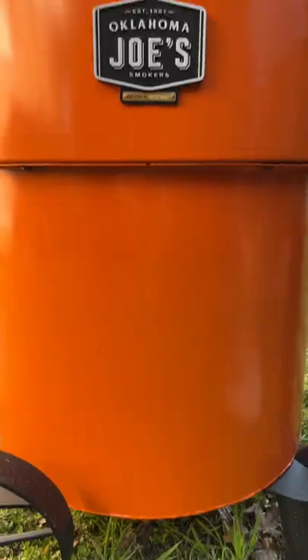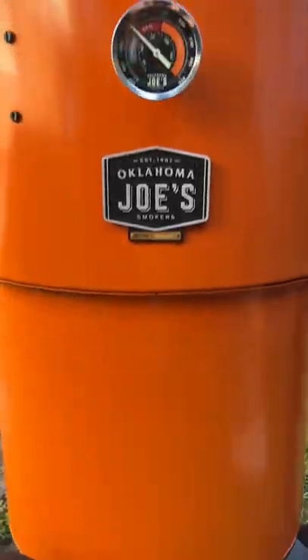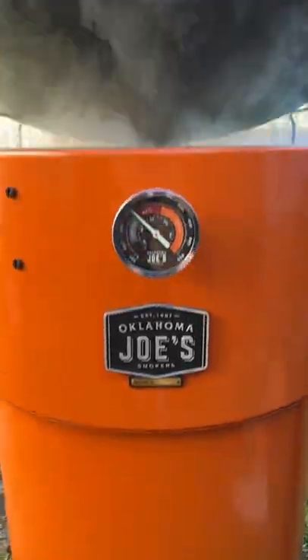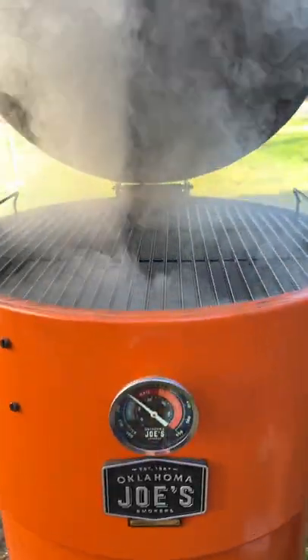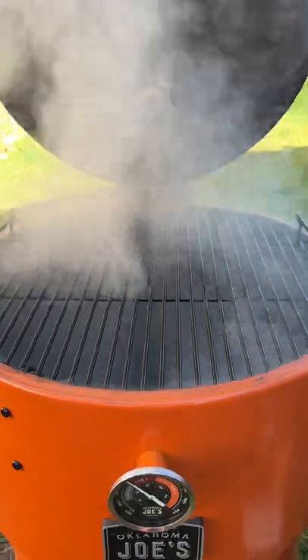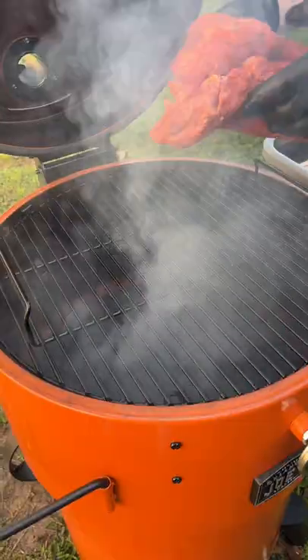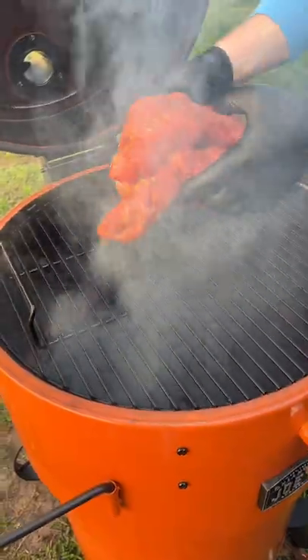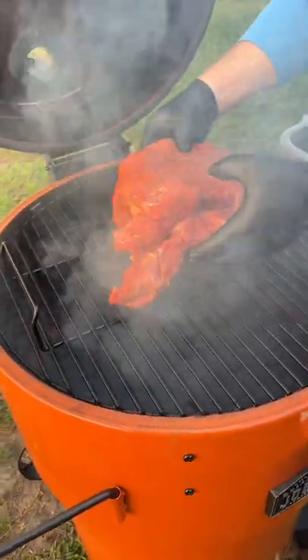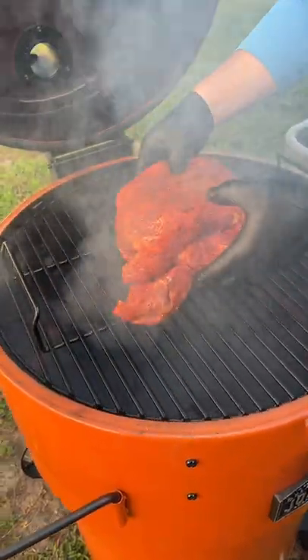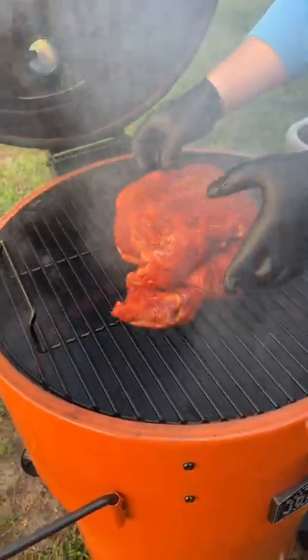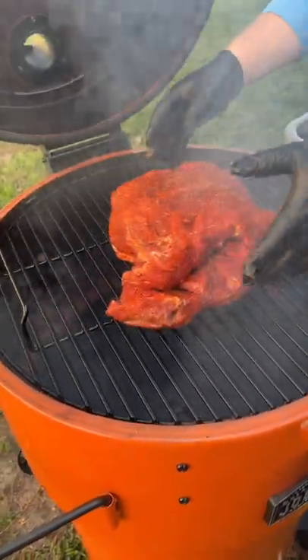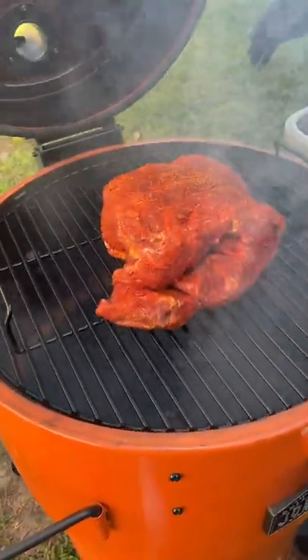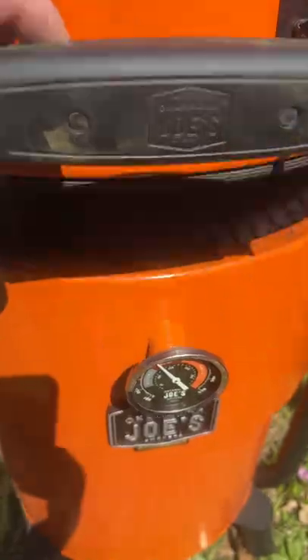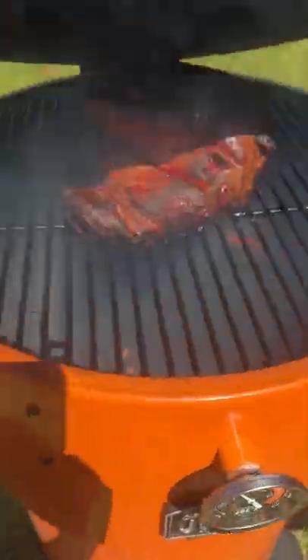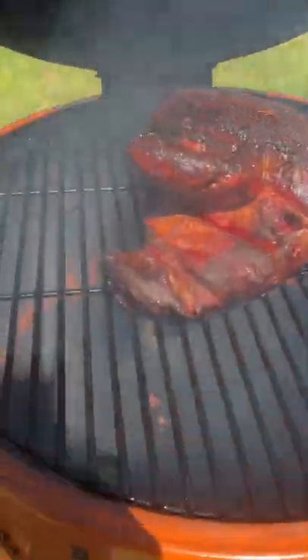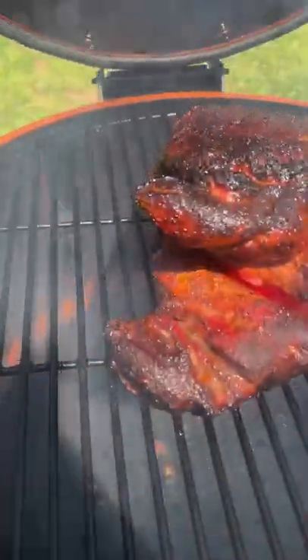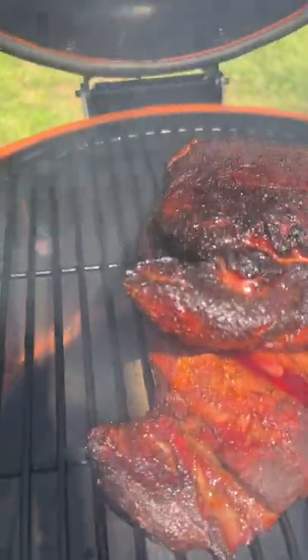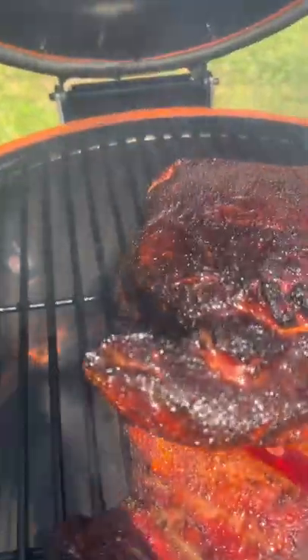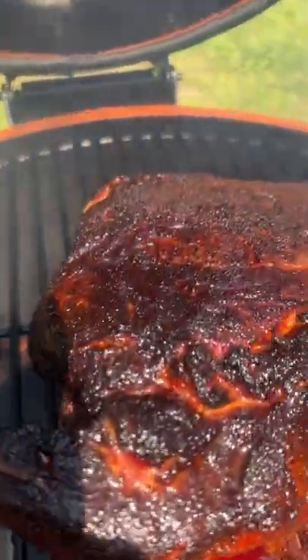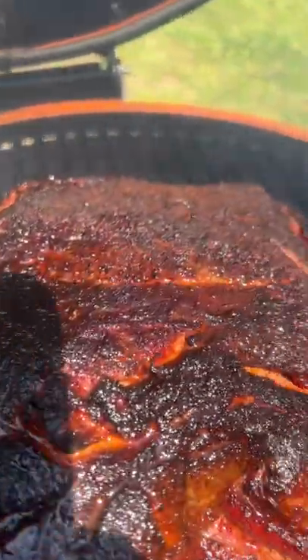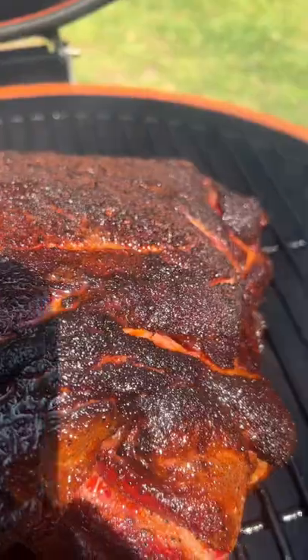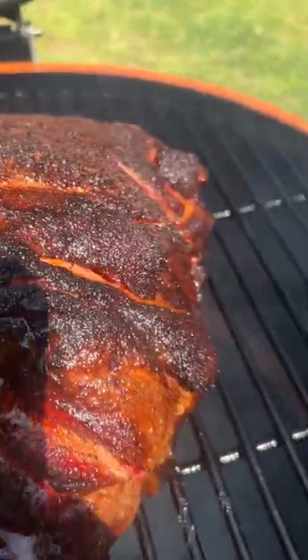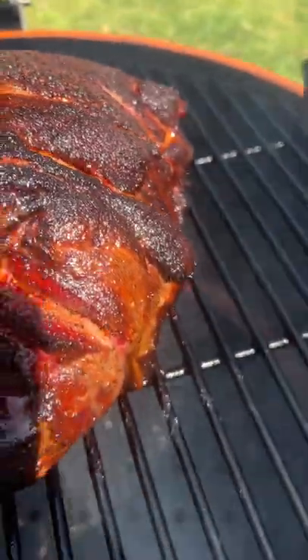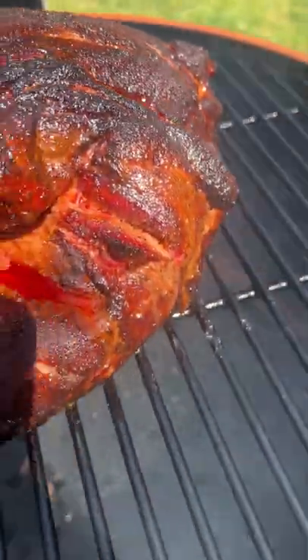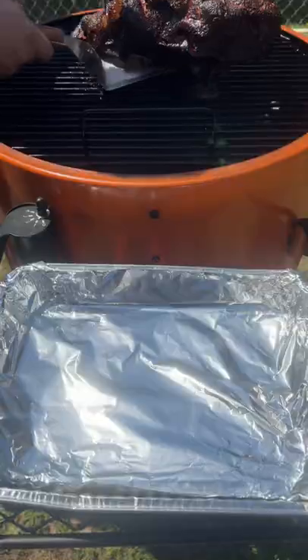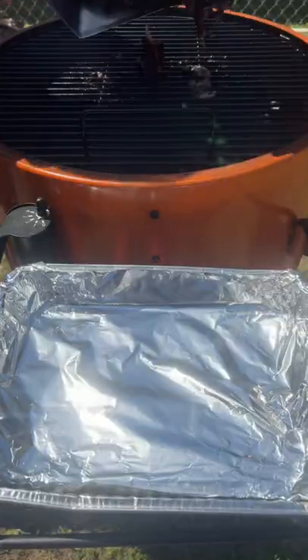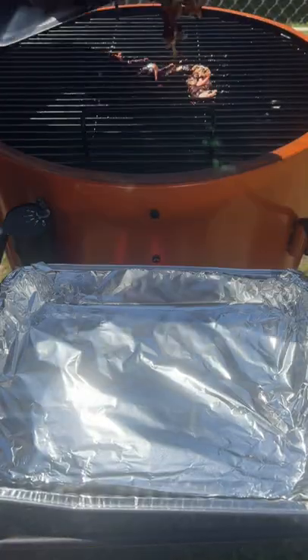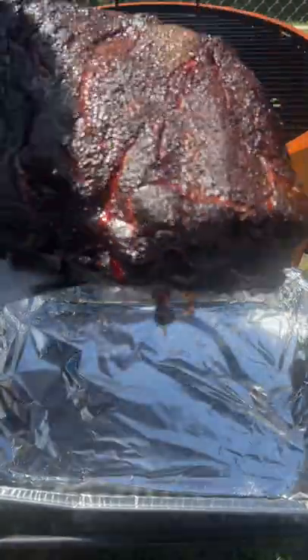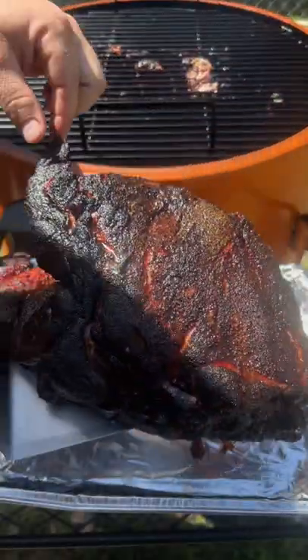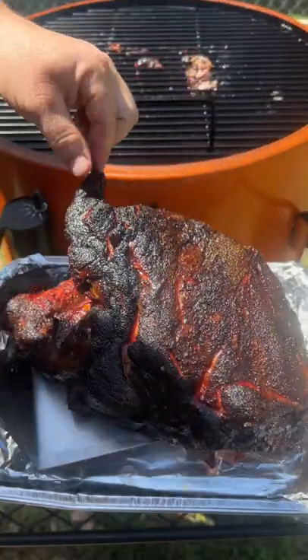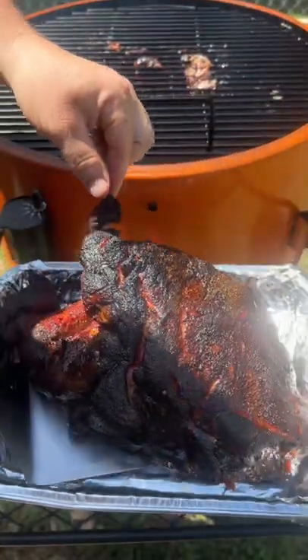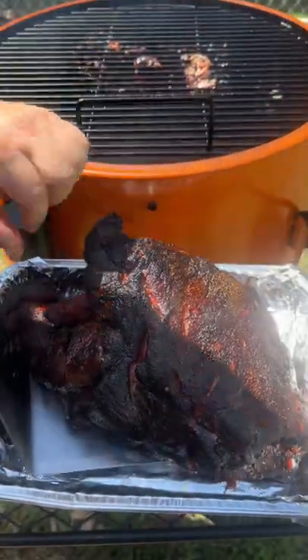Now it's going on the smoker at 250 degrees. After about 6 hours, or when the internal temp gets up to about 165, pull it off and transfer it to an aluminum pan.